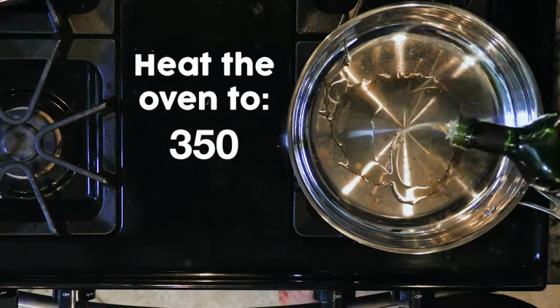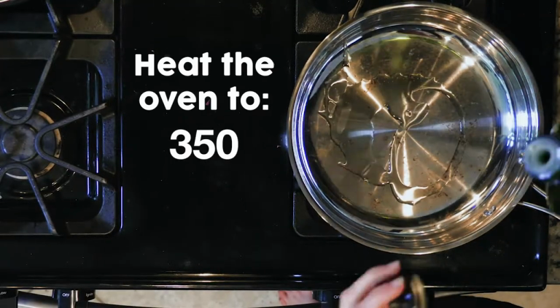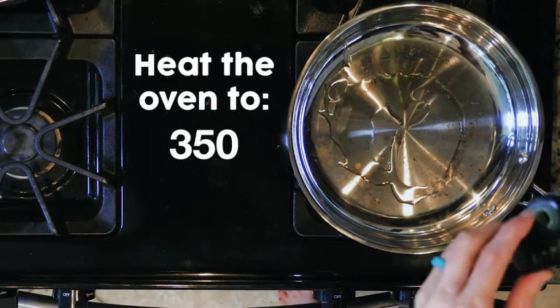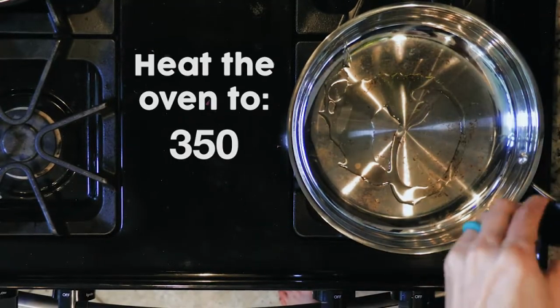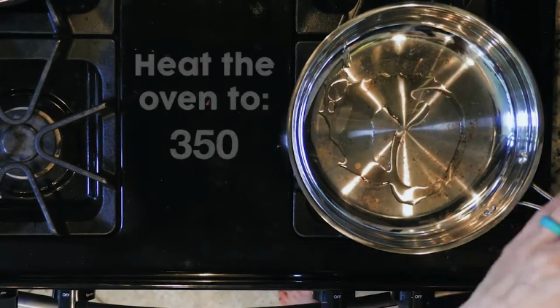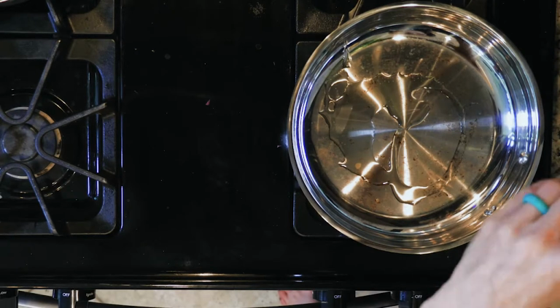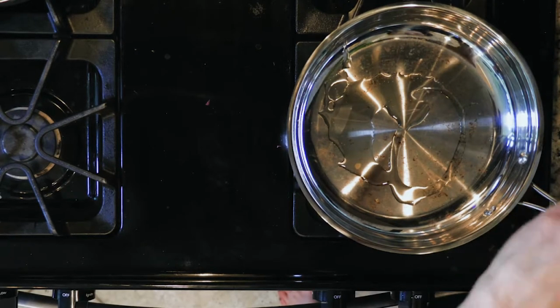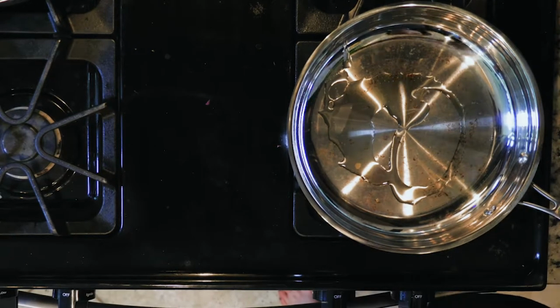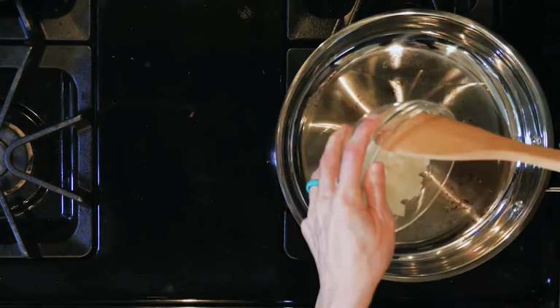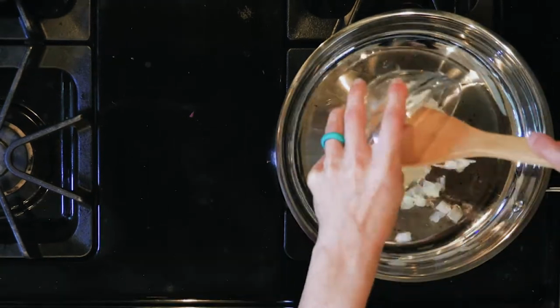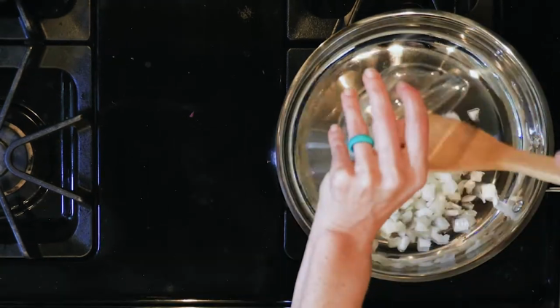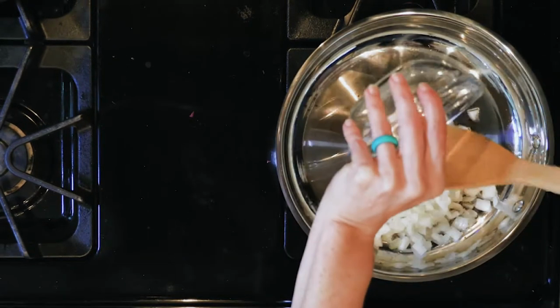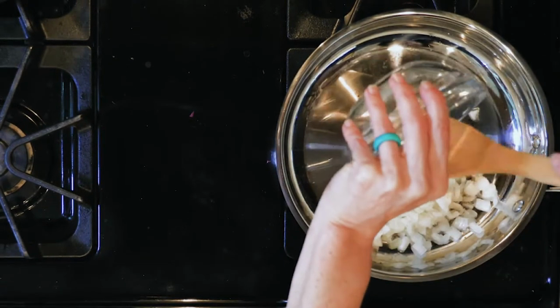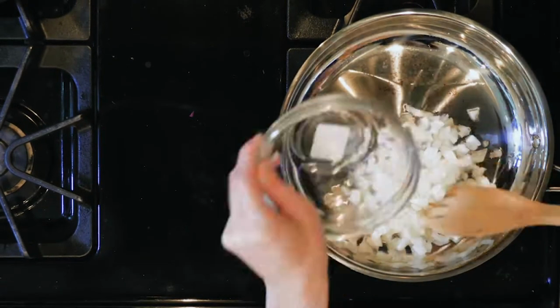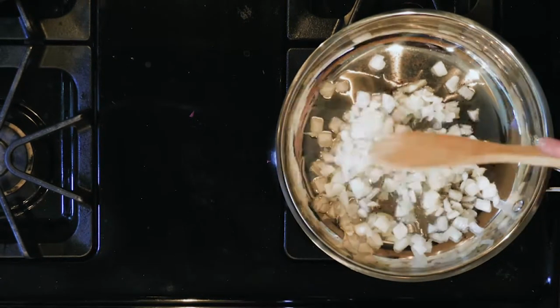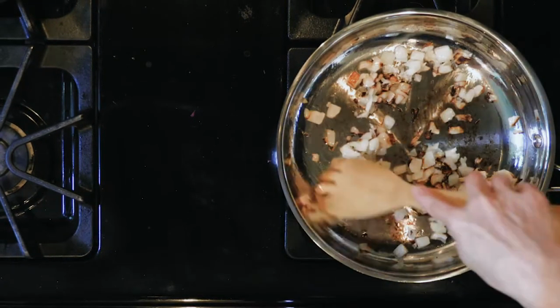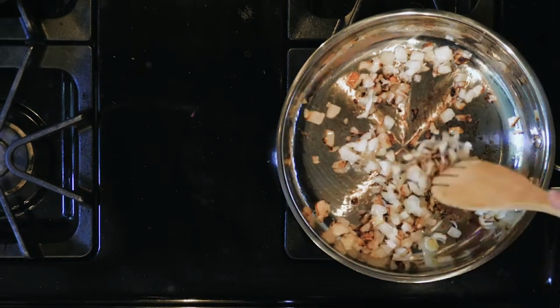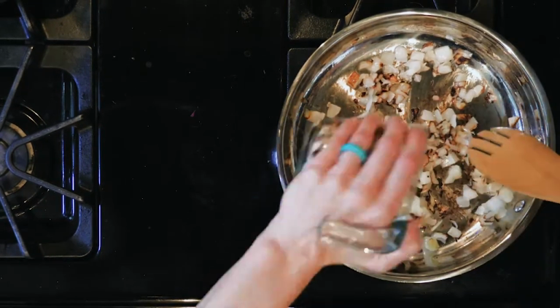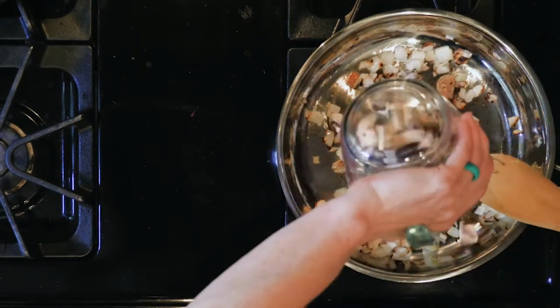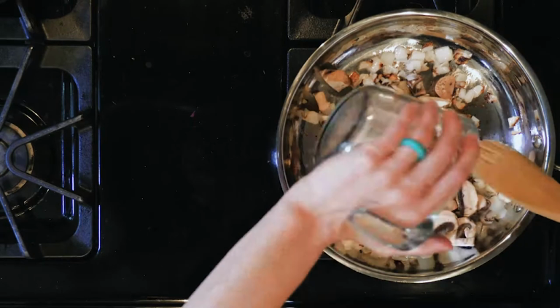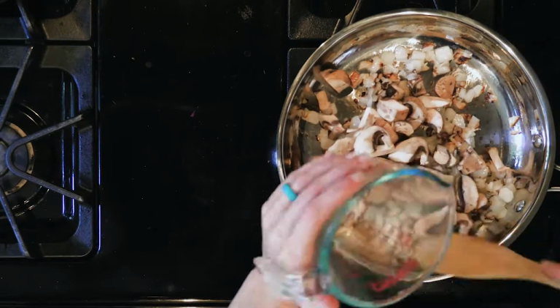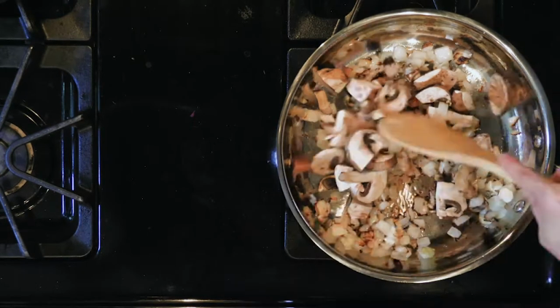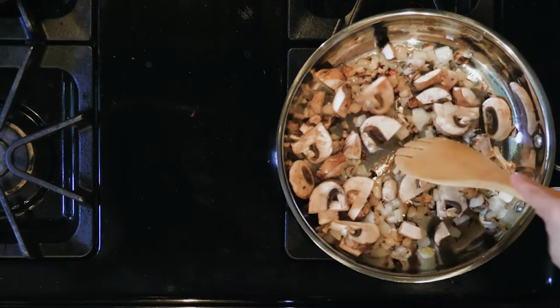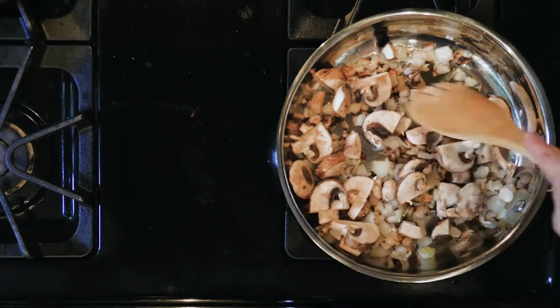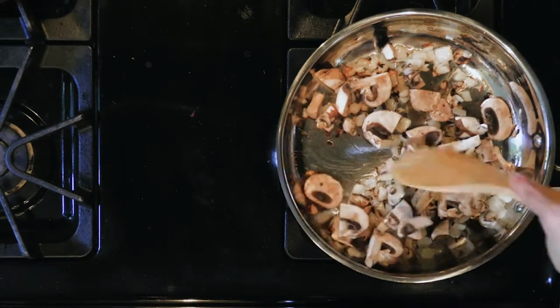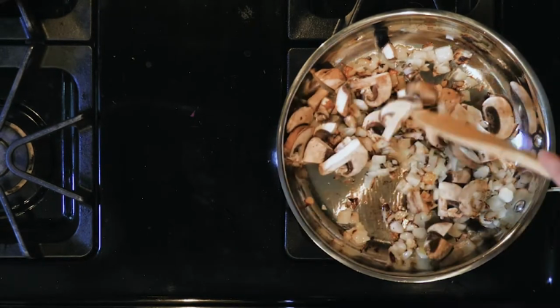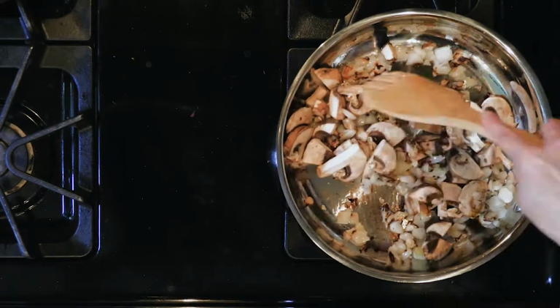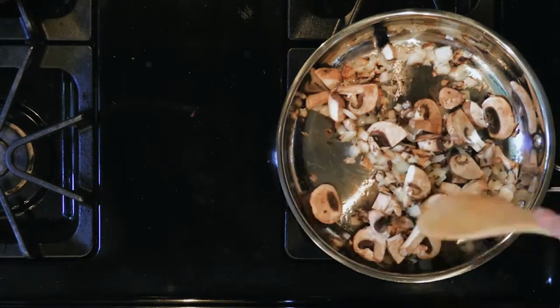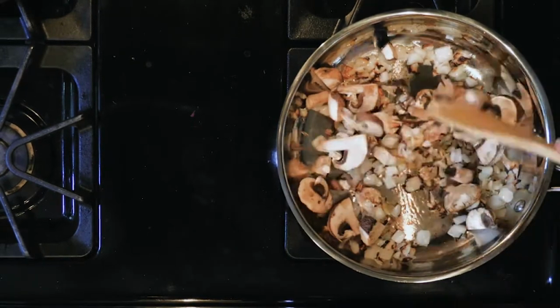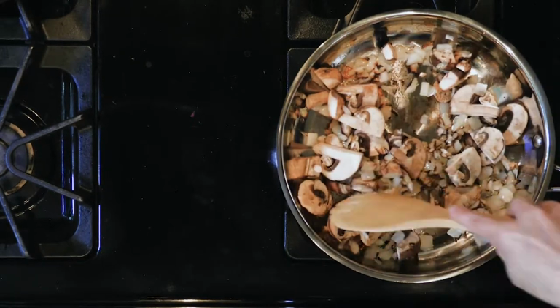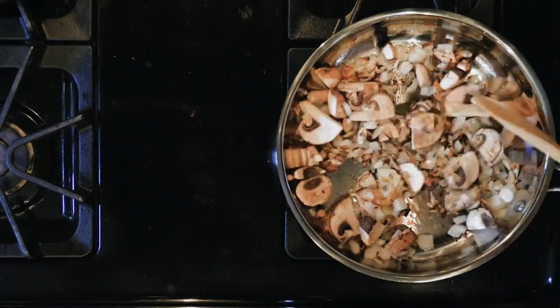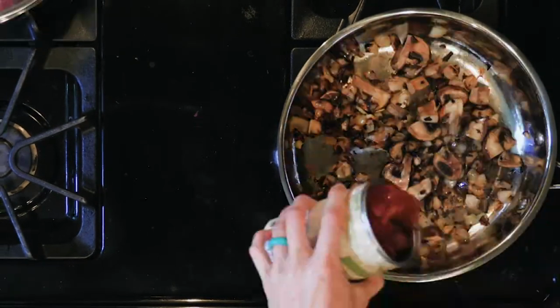First, heat a little oil in an ovenproof pan over a medium-low flame. Add the onion and cook for five minutes. Add the mushrooms and cook again for another five to ten minutes, or until they begin to get soft.